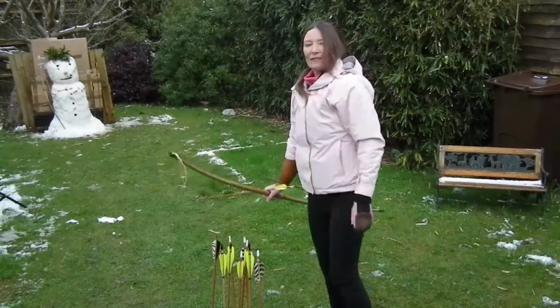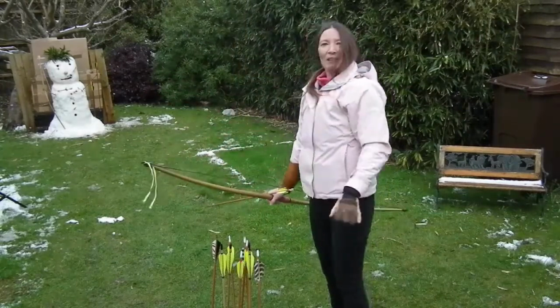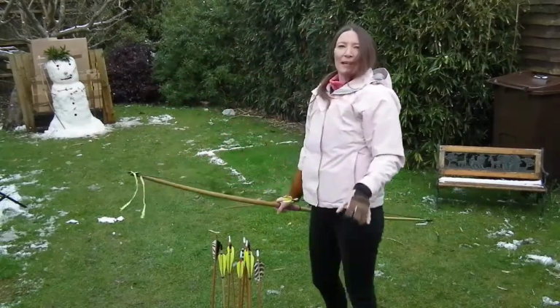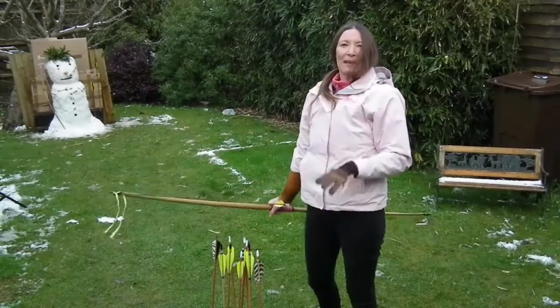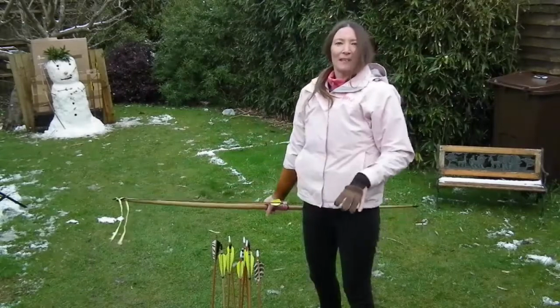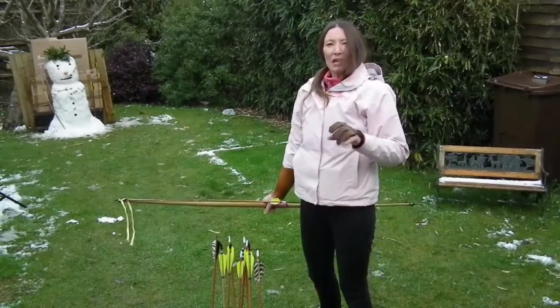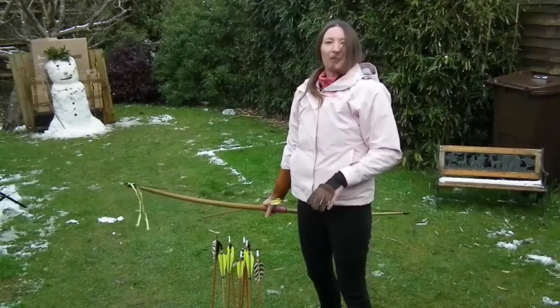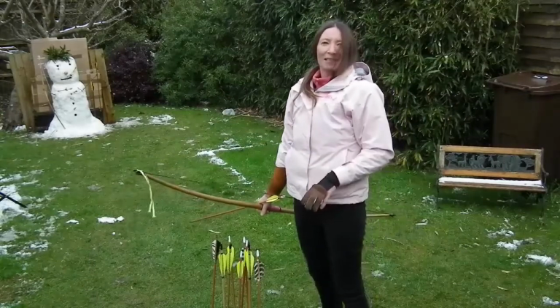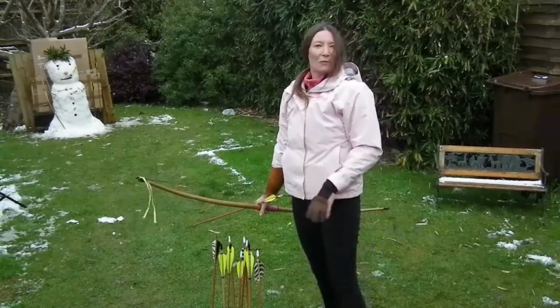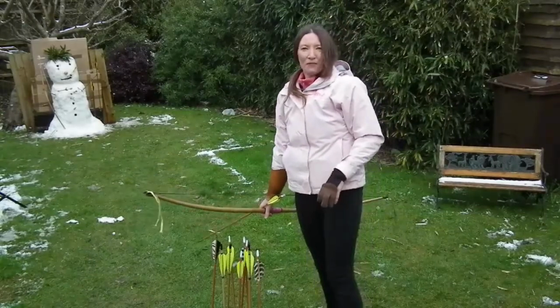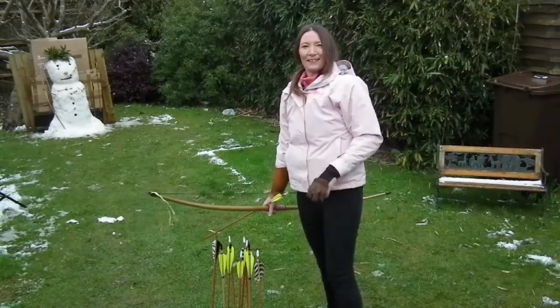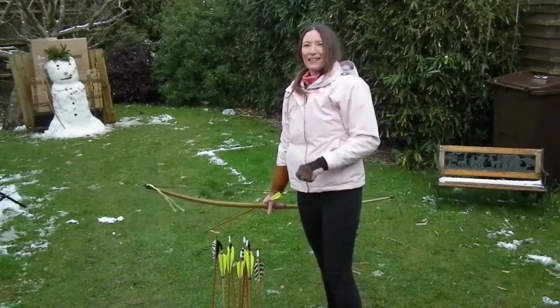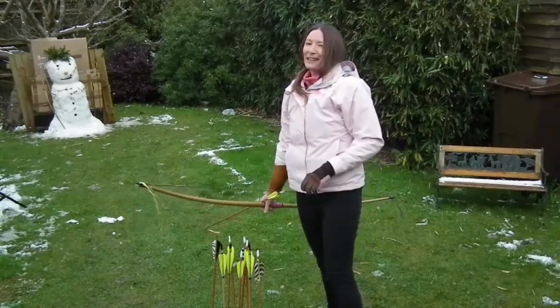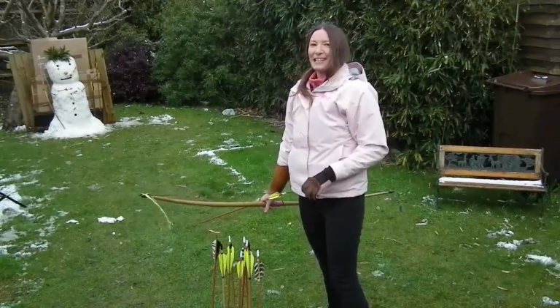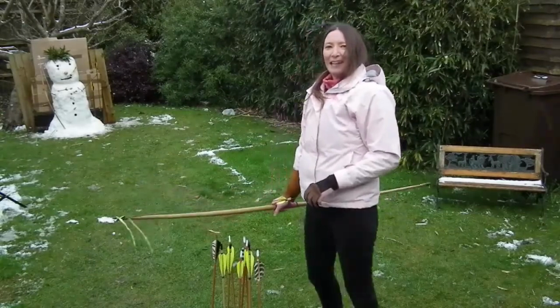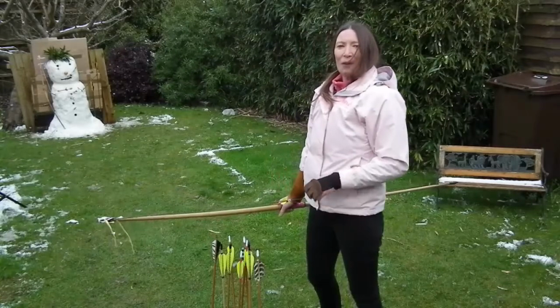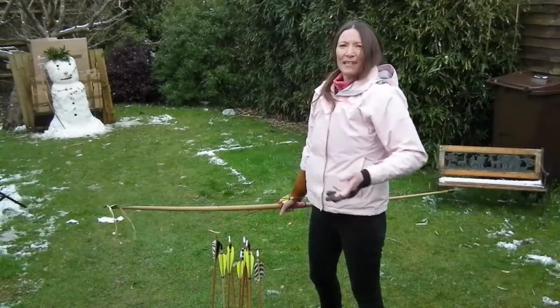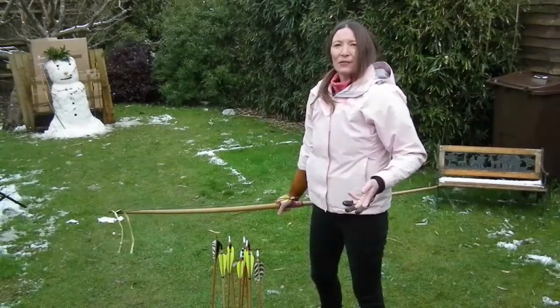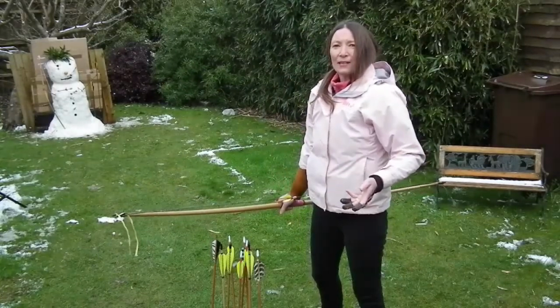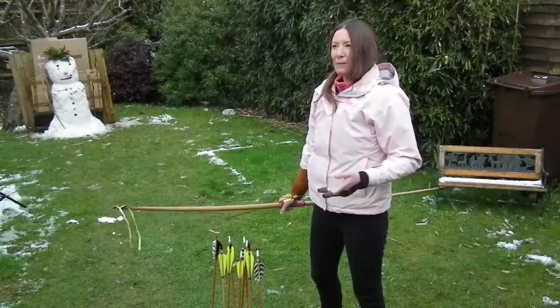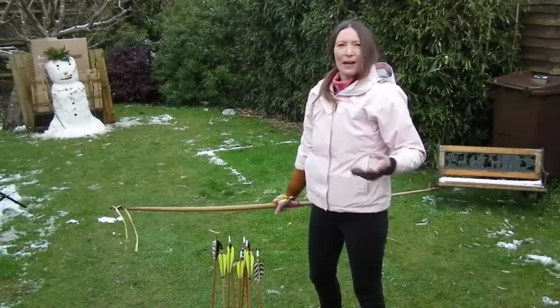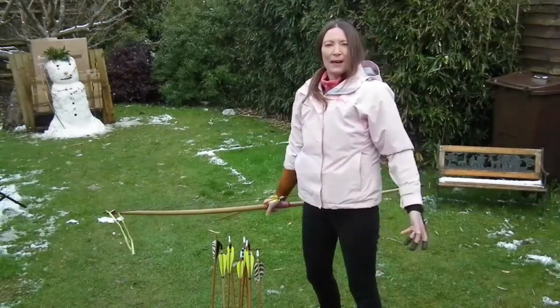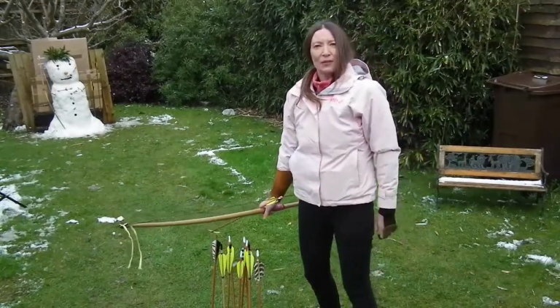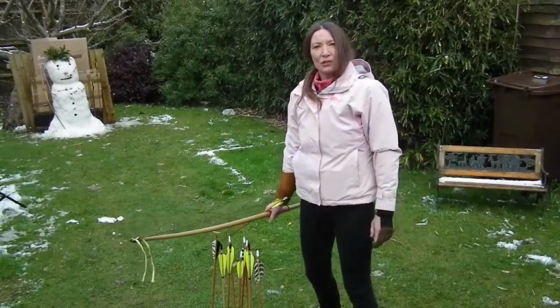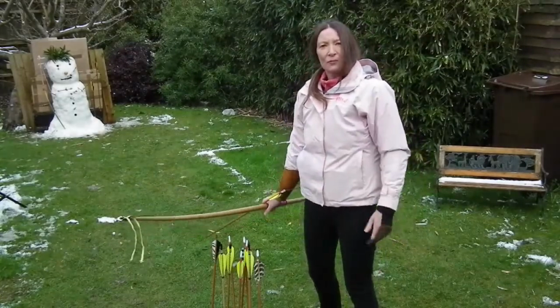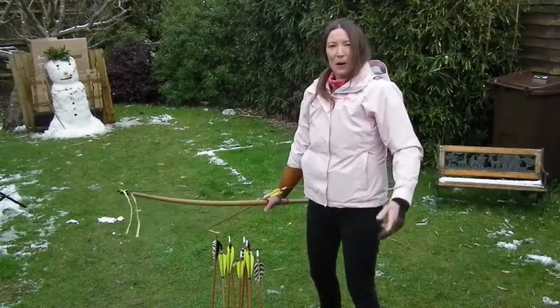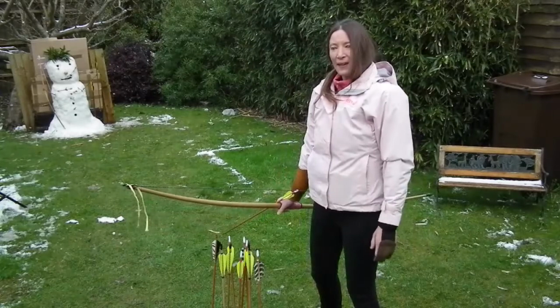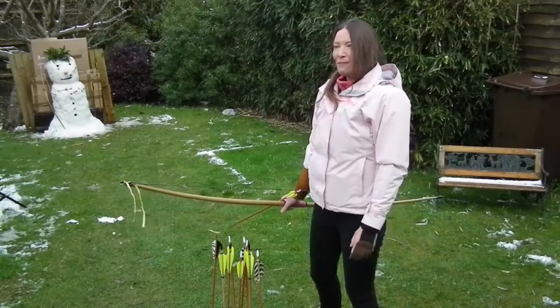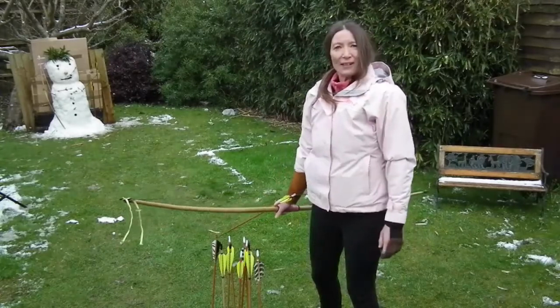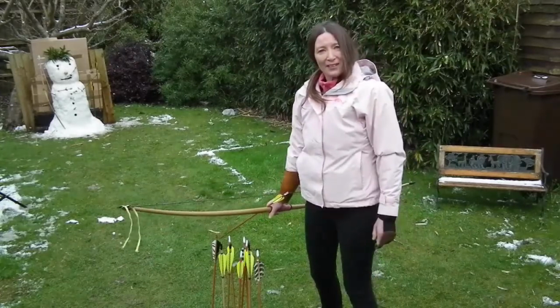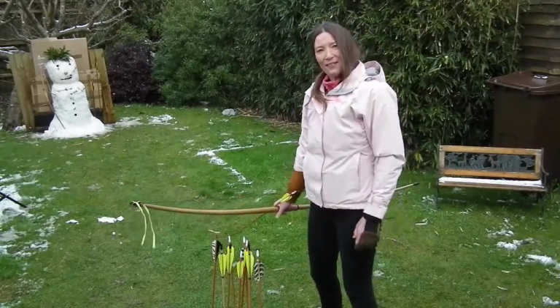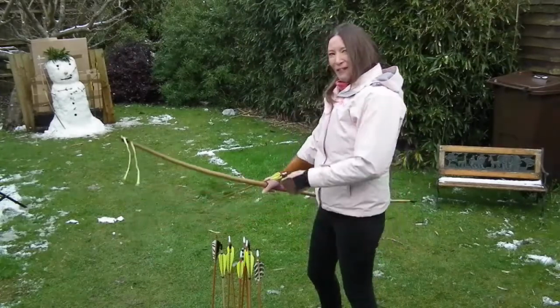Very good way to make your target practice a lot more fun. This is really good. What ideas have you got? What other ways have you shot your bow? I'd really like to know. It would be great.